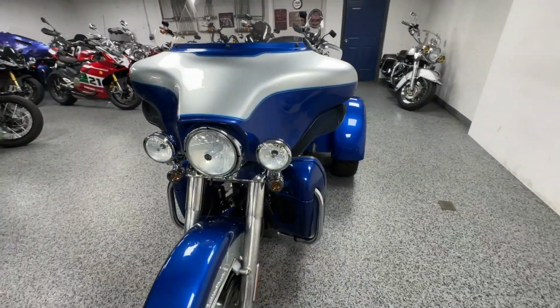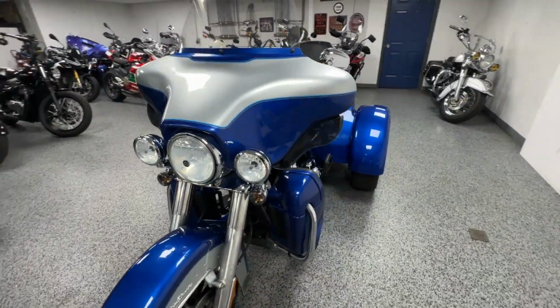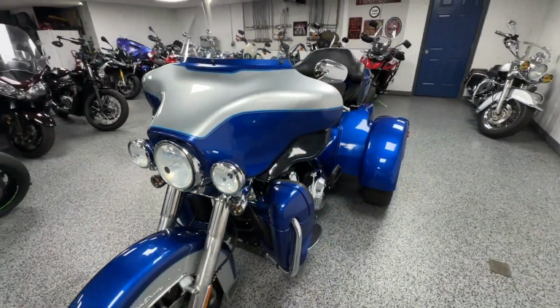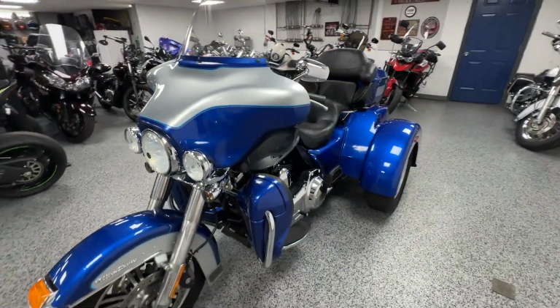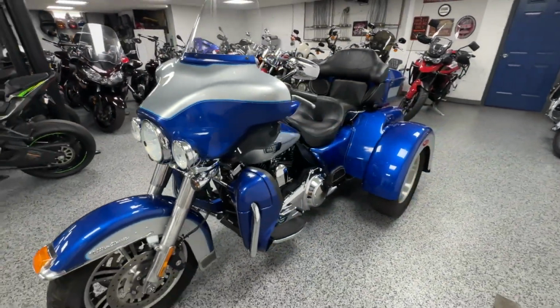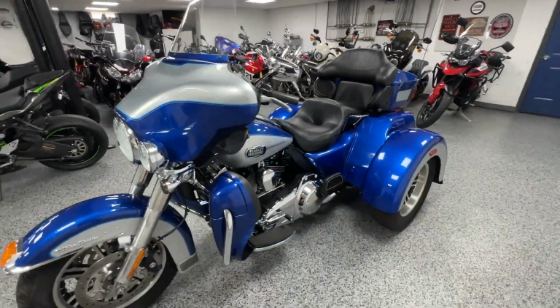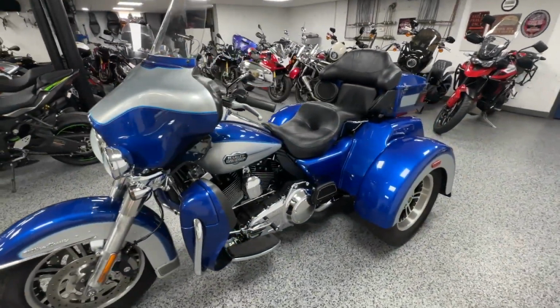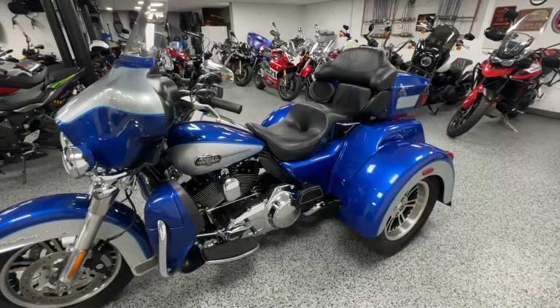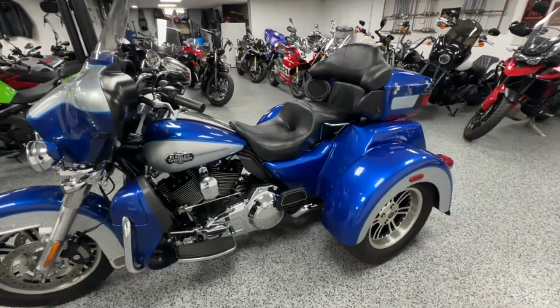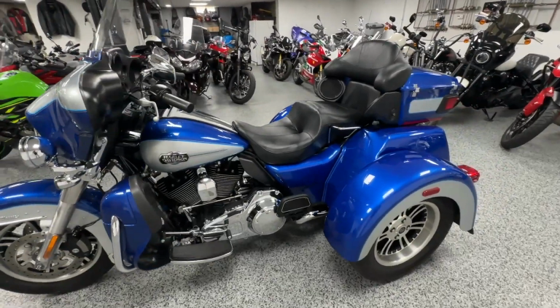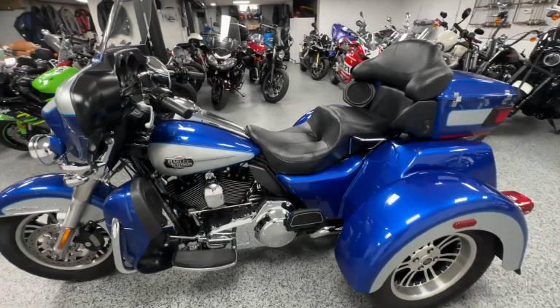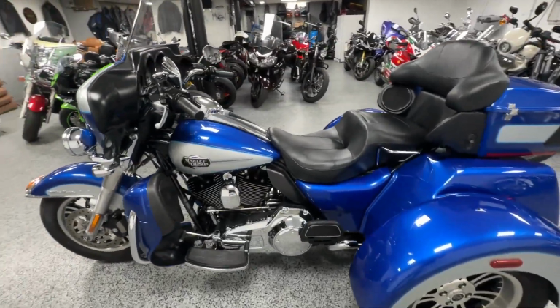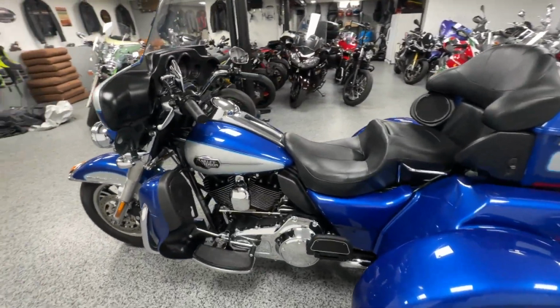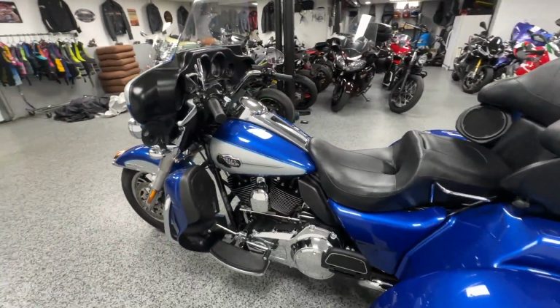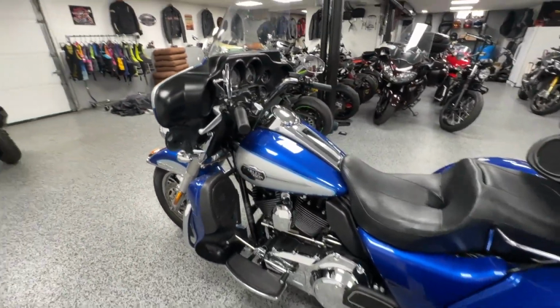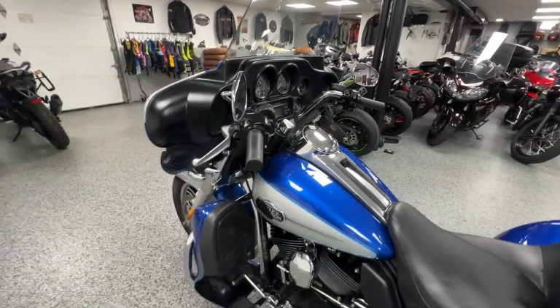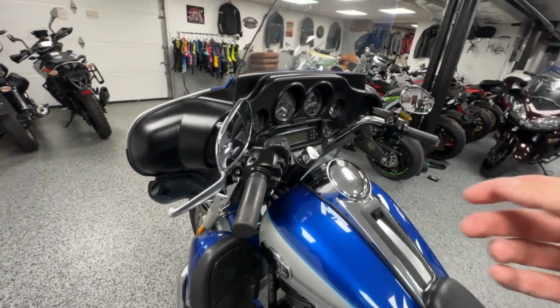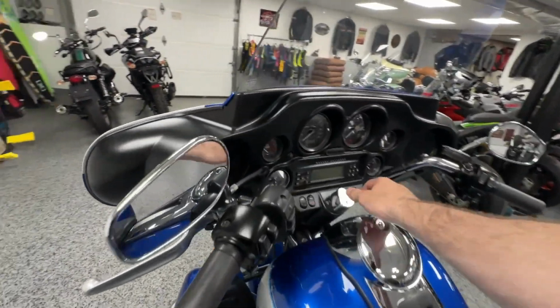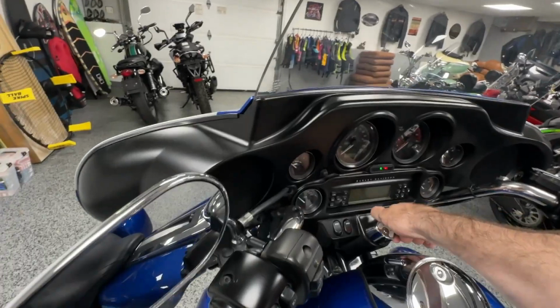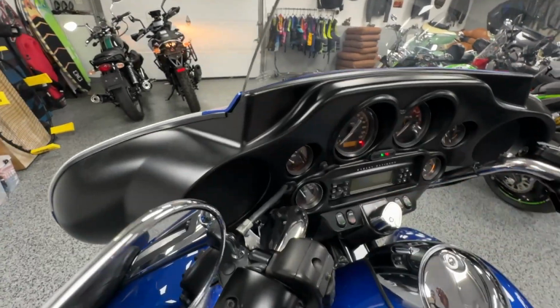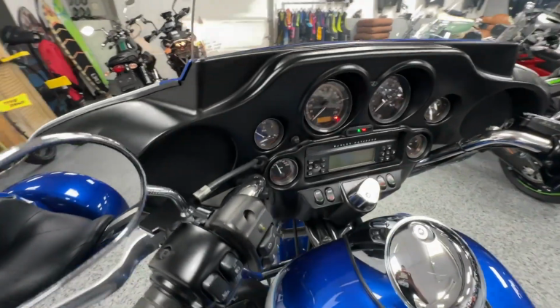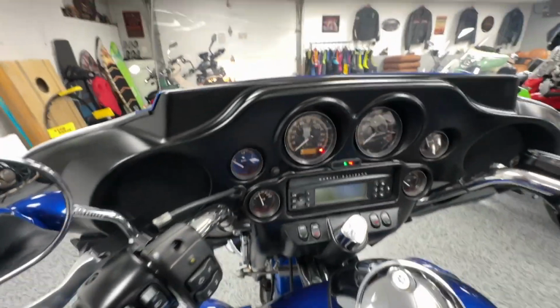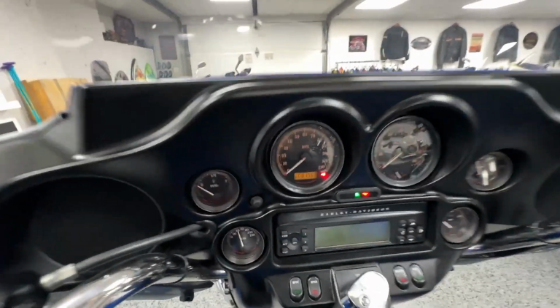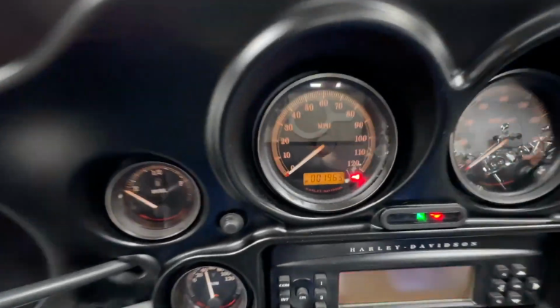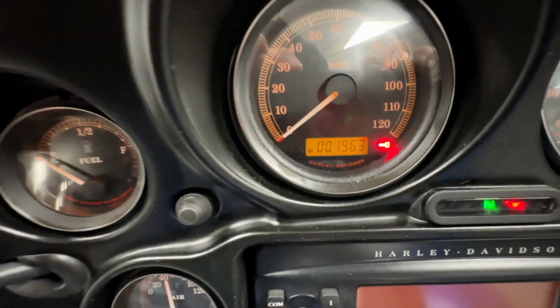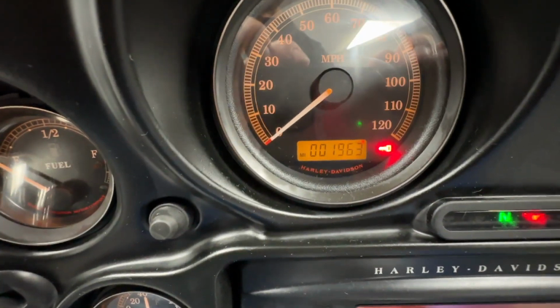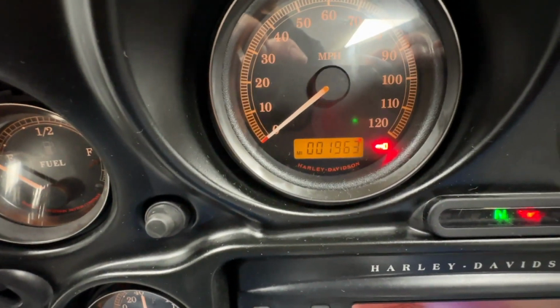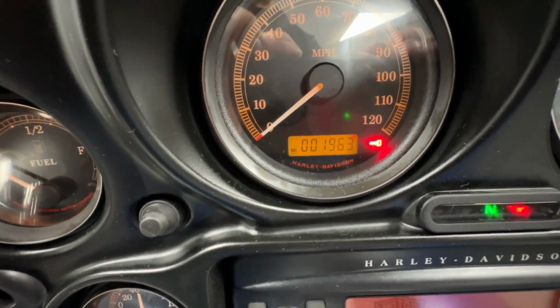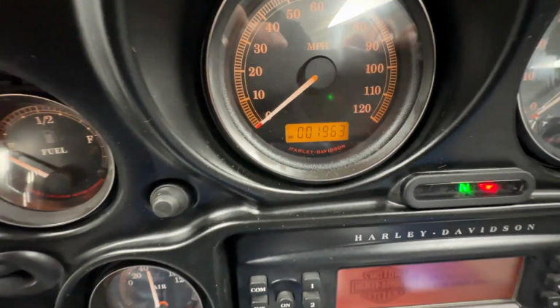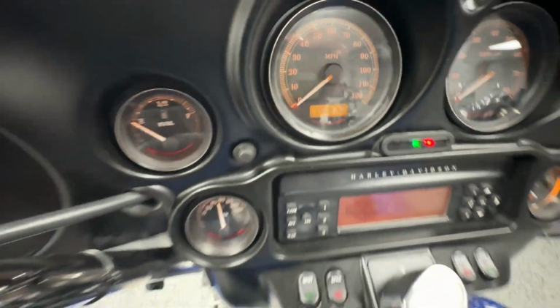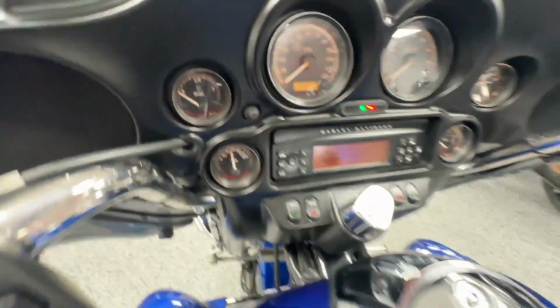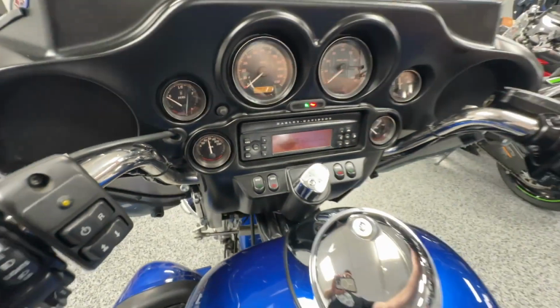This bike is in flawless condition. I'll show you here — 1,963 miles on it.